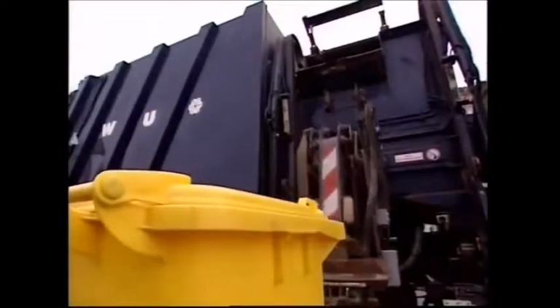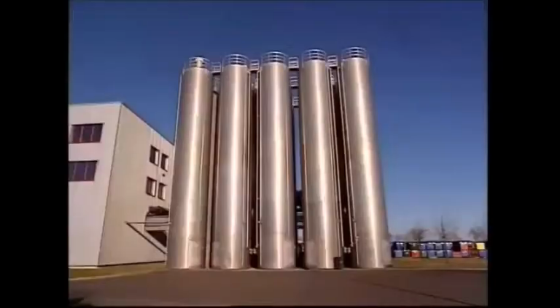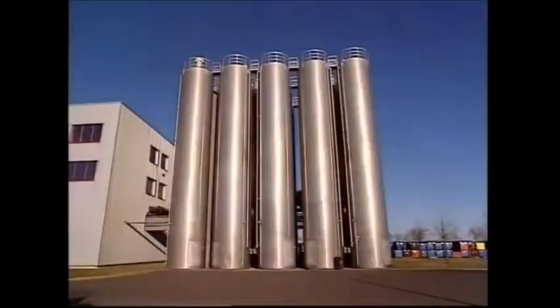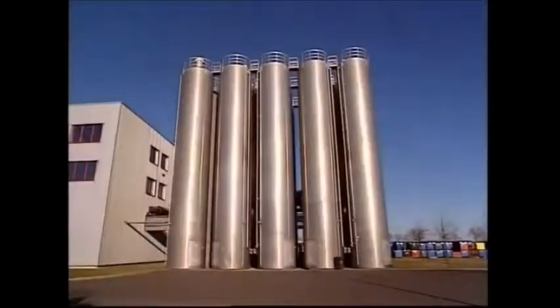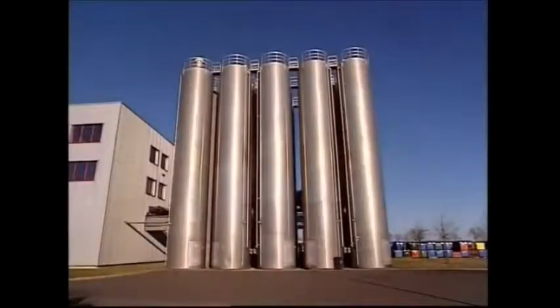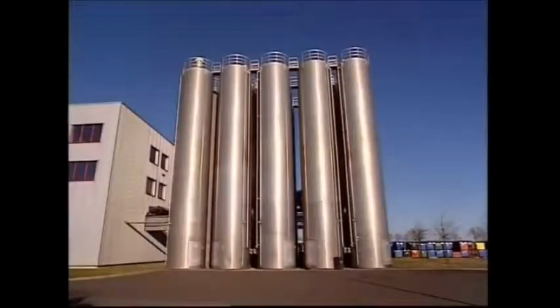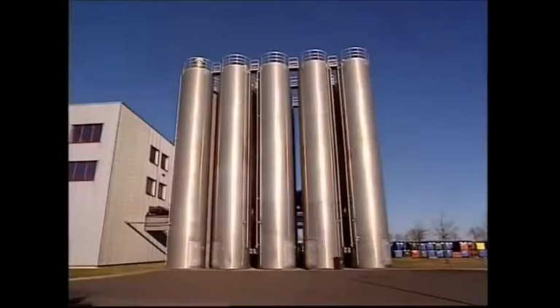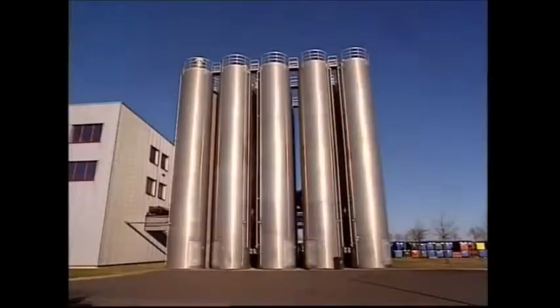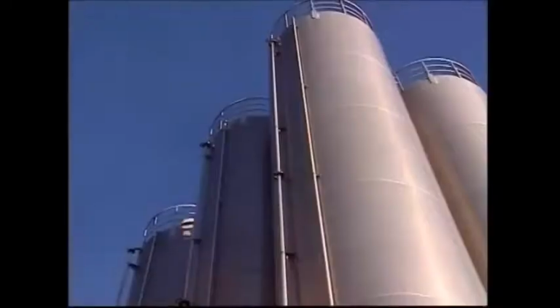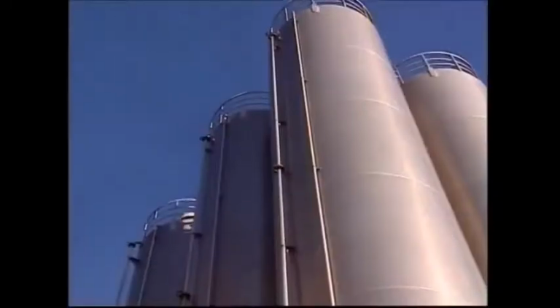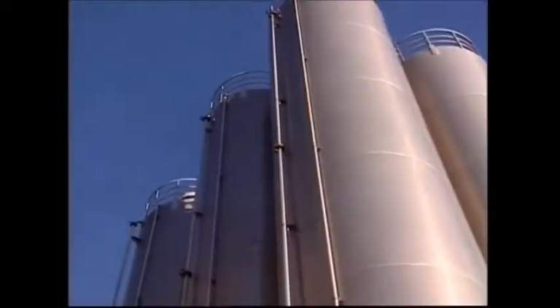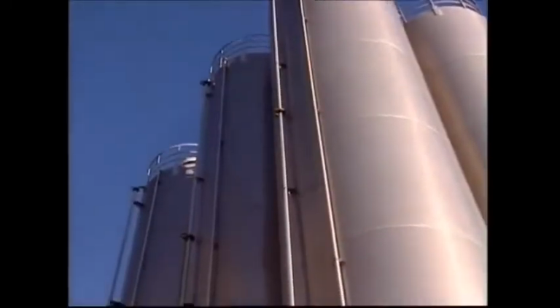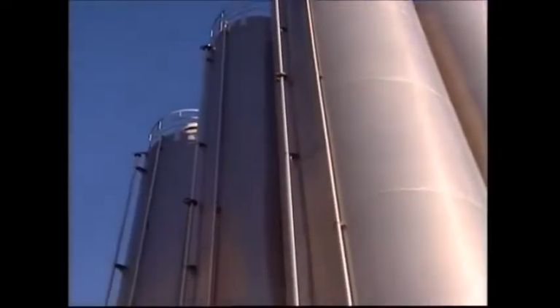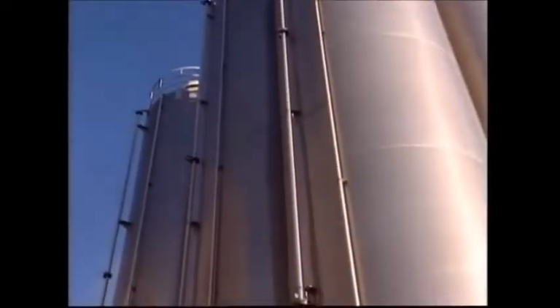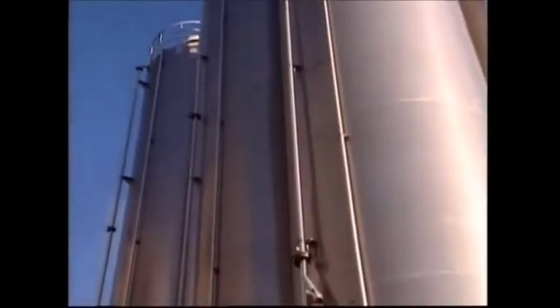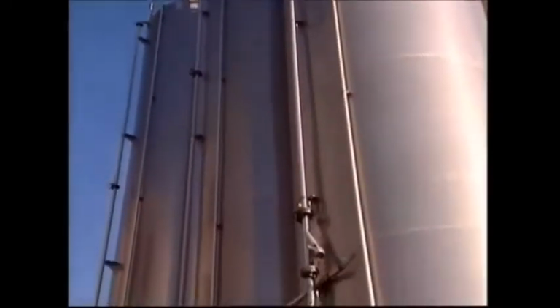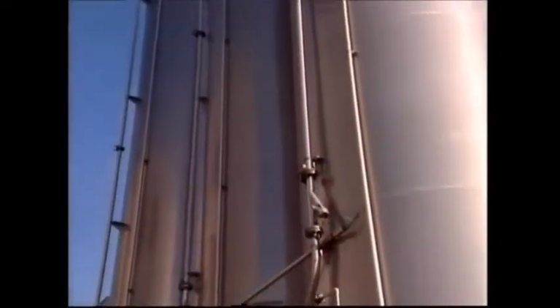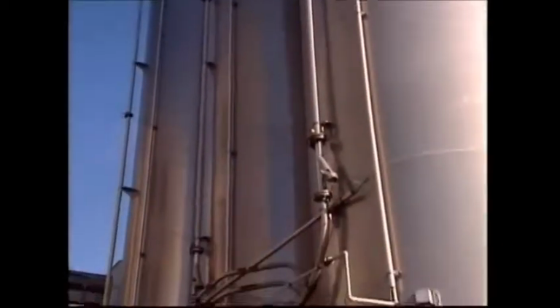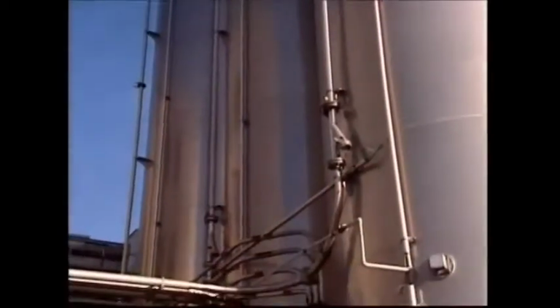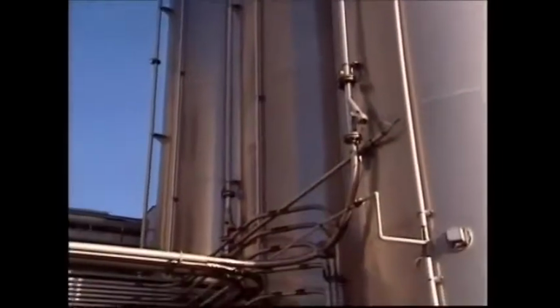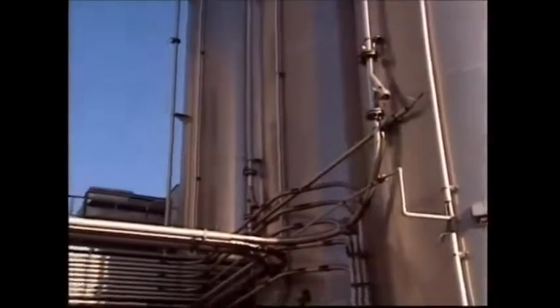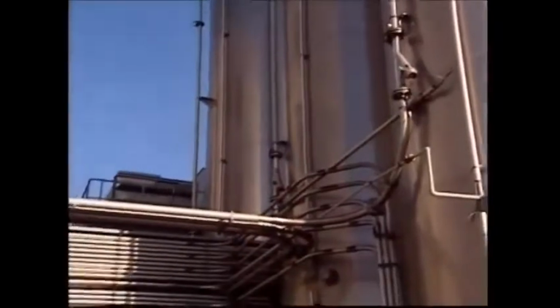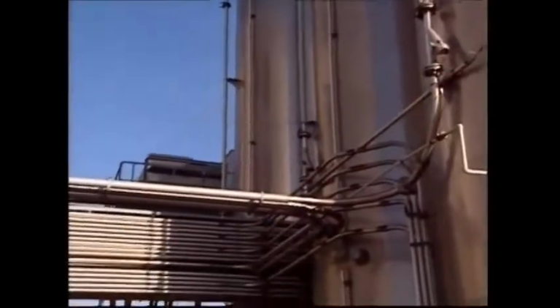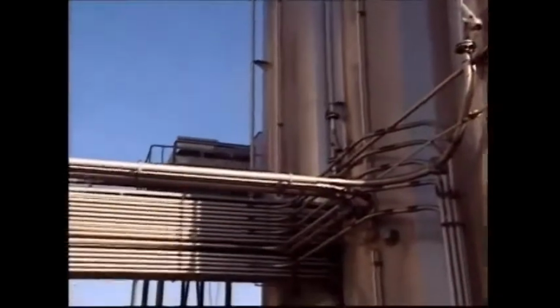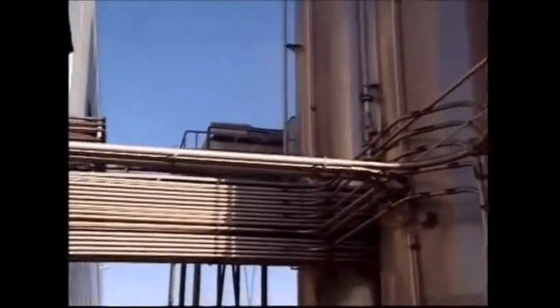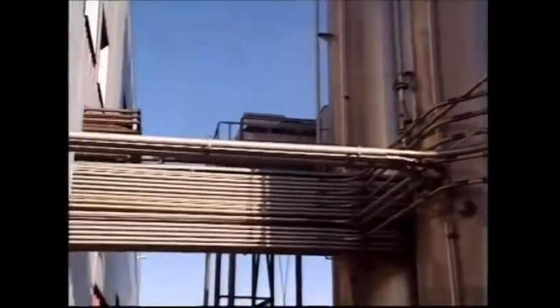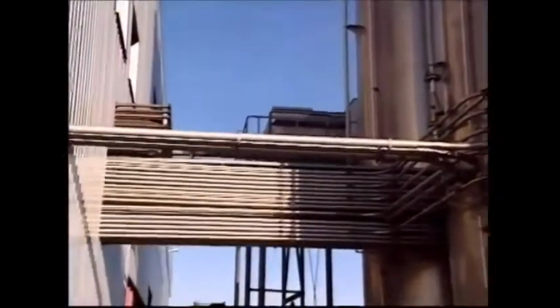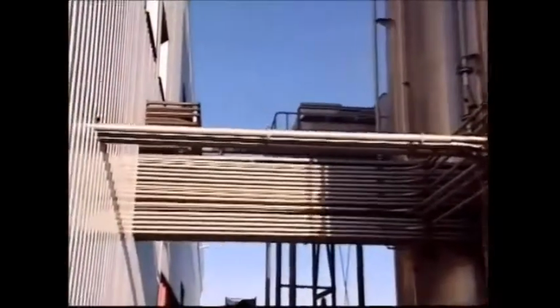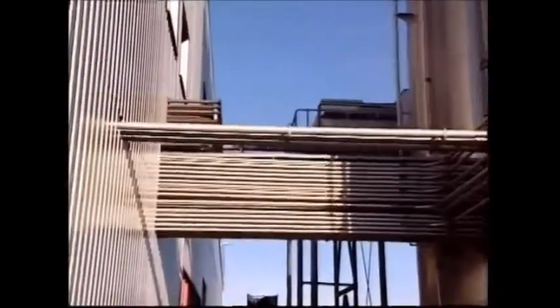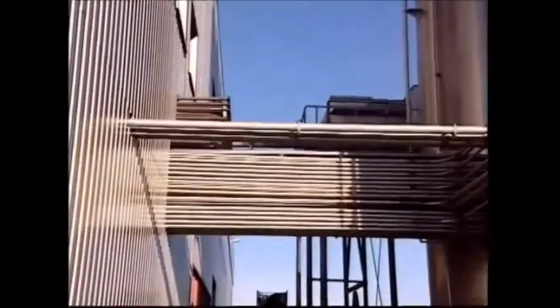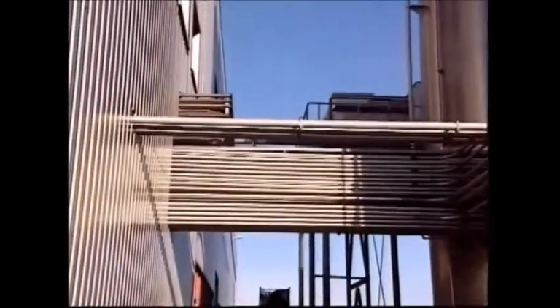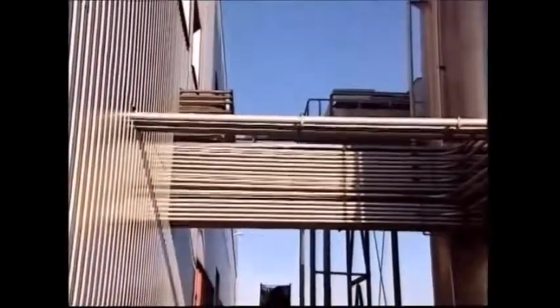Production of a modern rugged wheelie bin starts out at a factory like this one. These containers are filled with the raw material that's used to make the bins: granulated plastic.